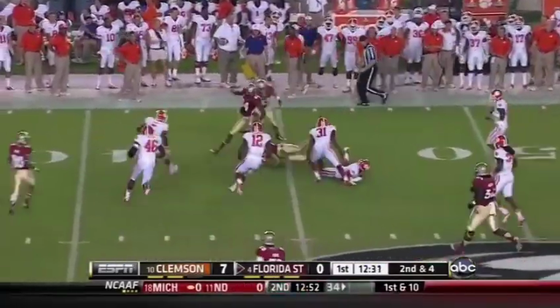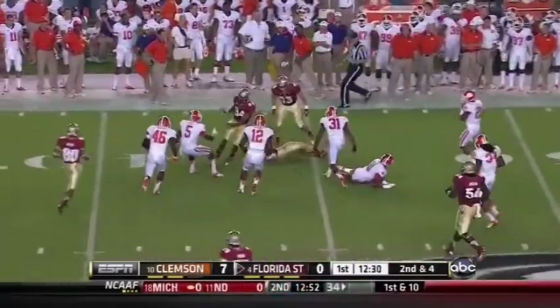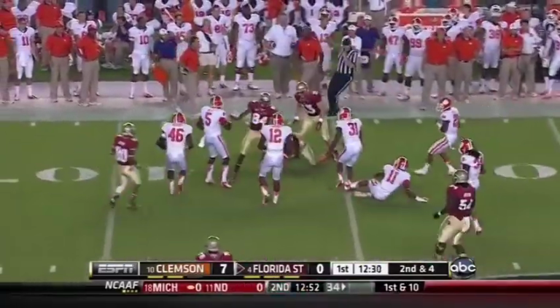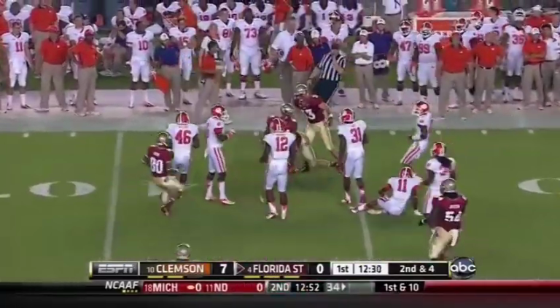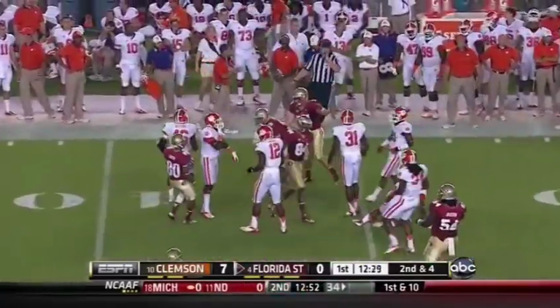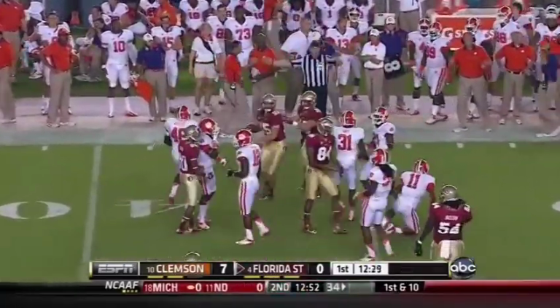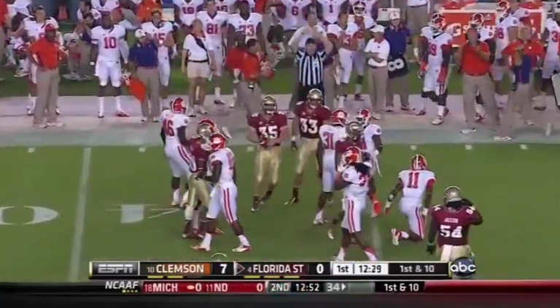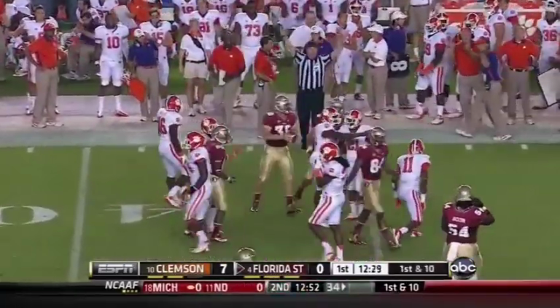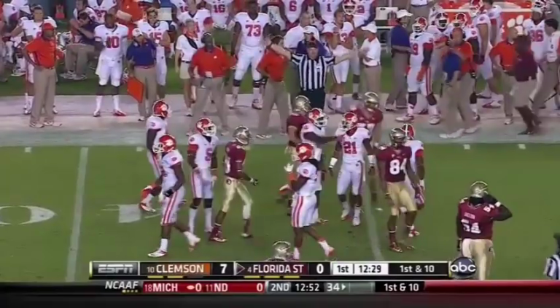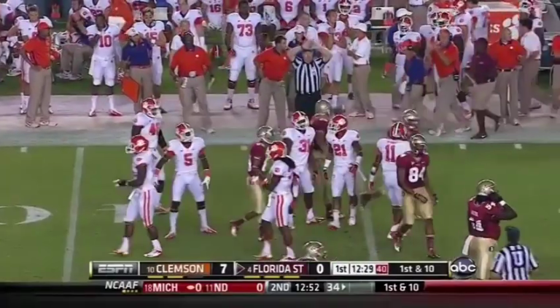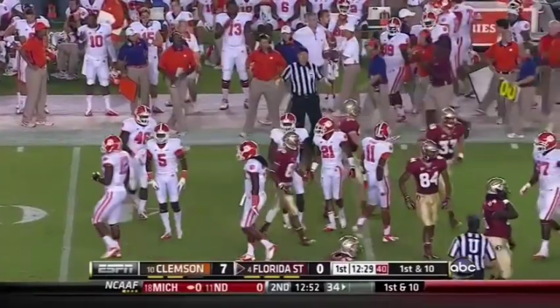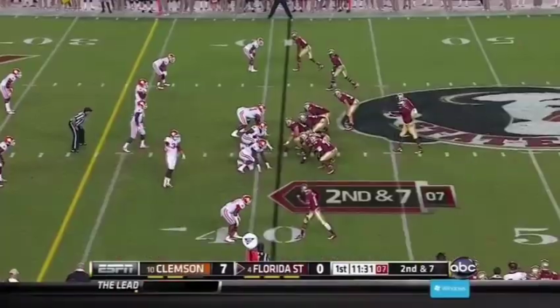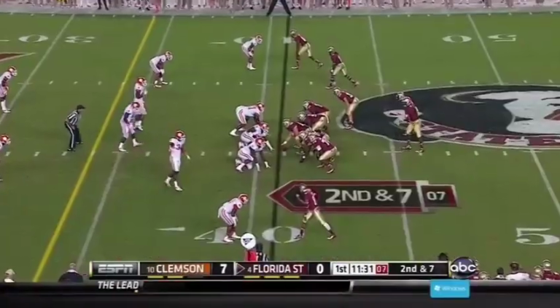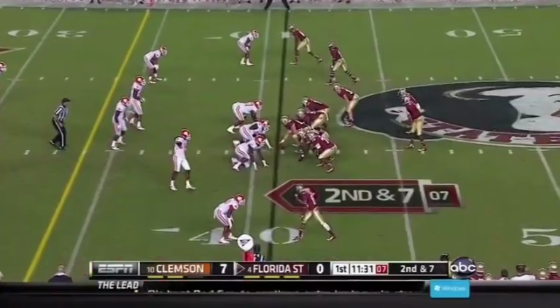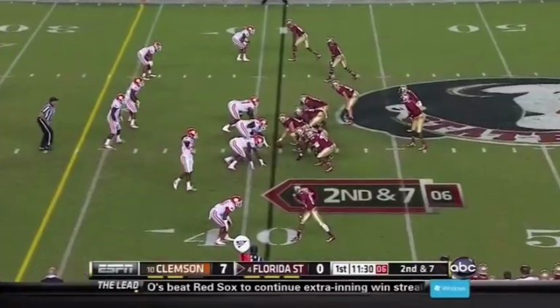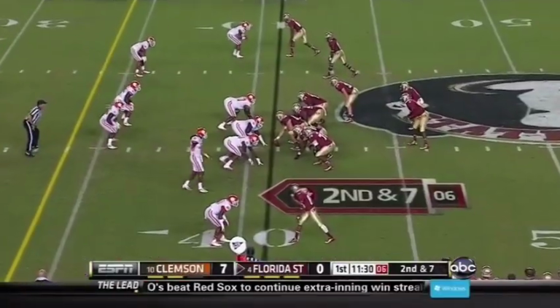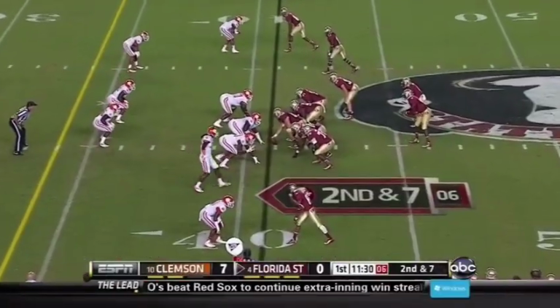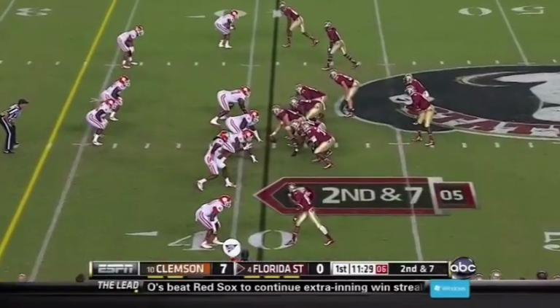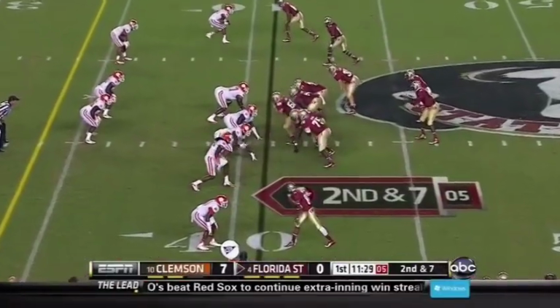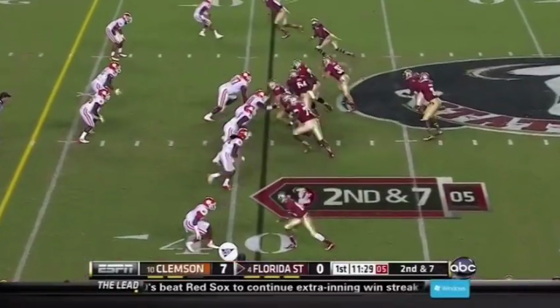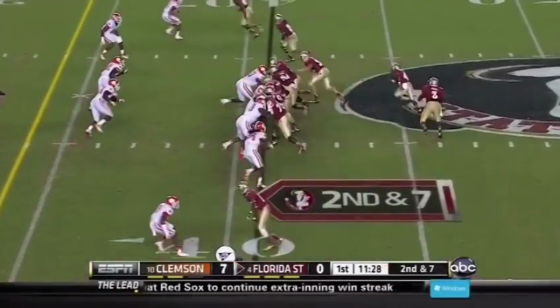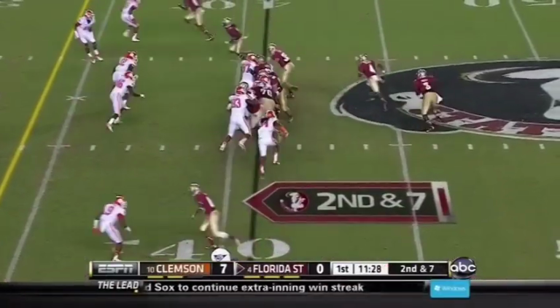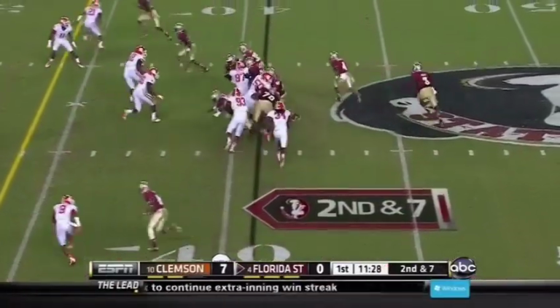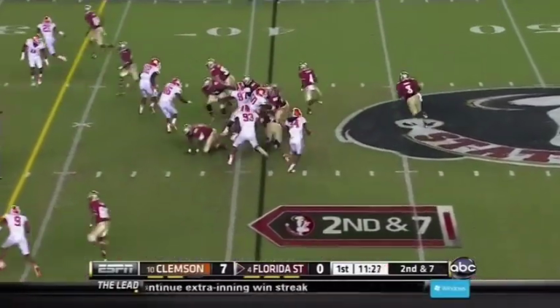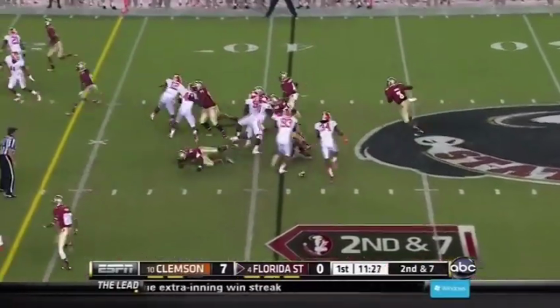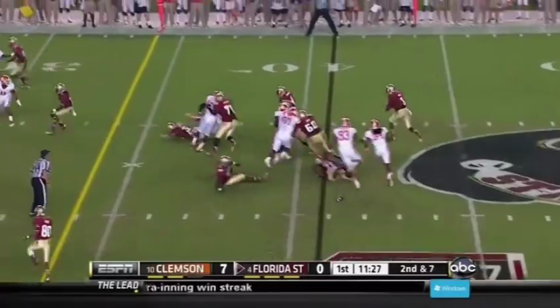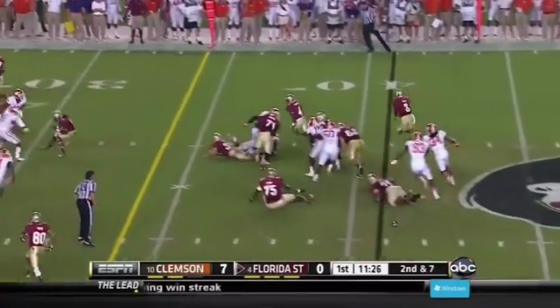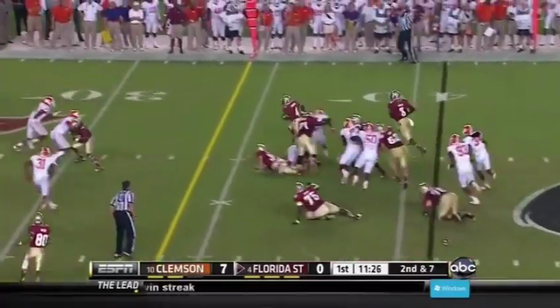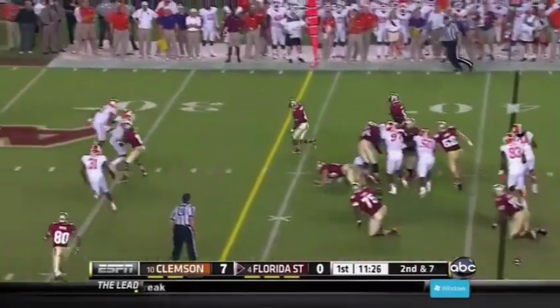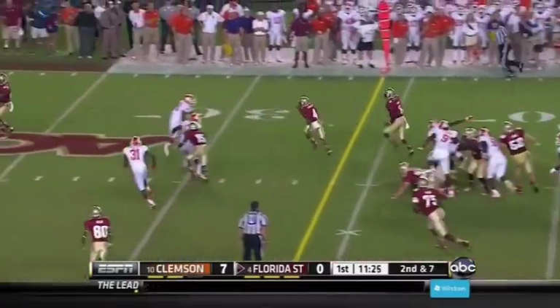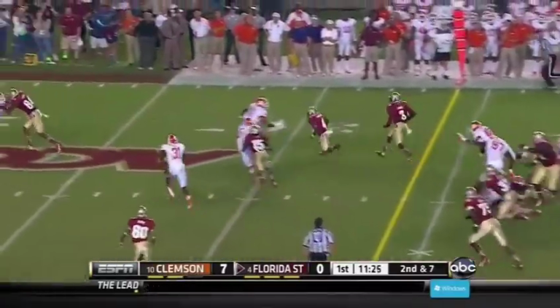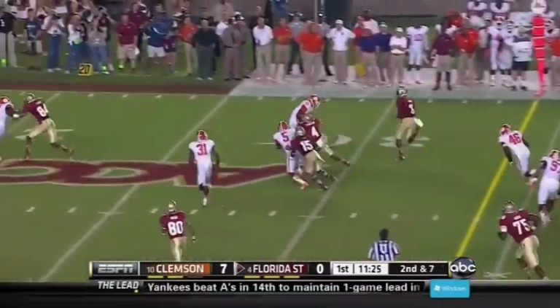45-yard line, and it's first down for the Noles. Here he is, coming around behind Thompson, kicking it all the way.